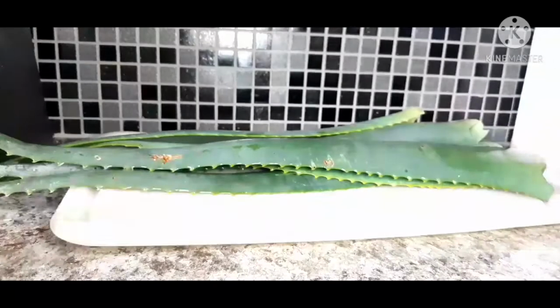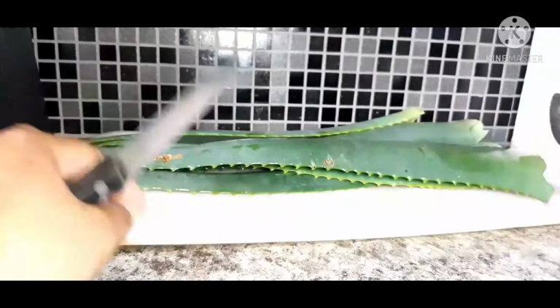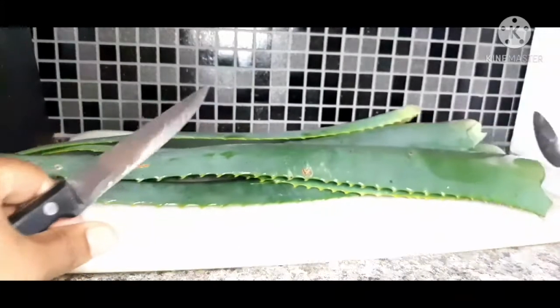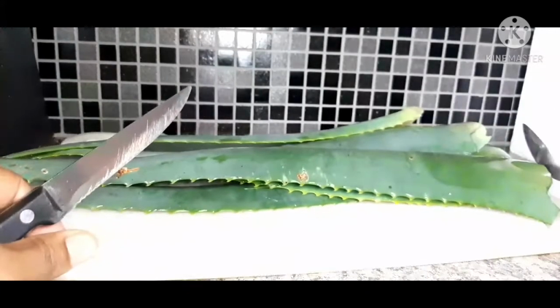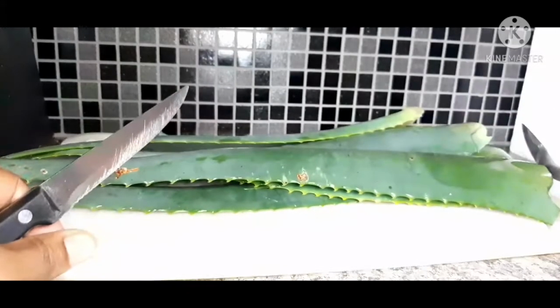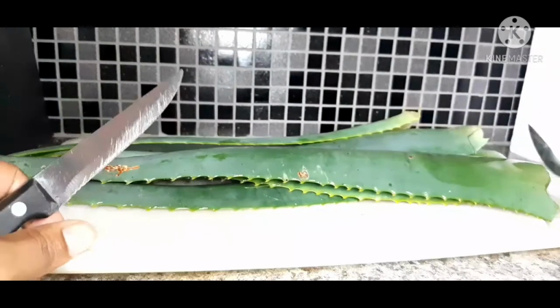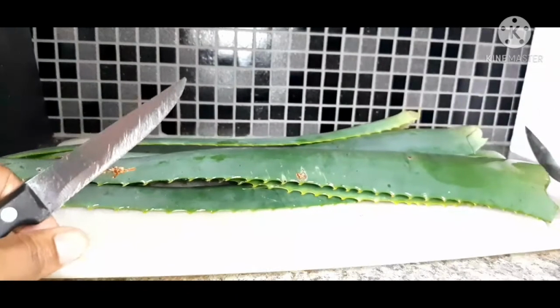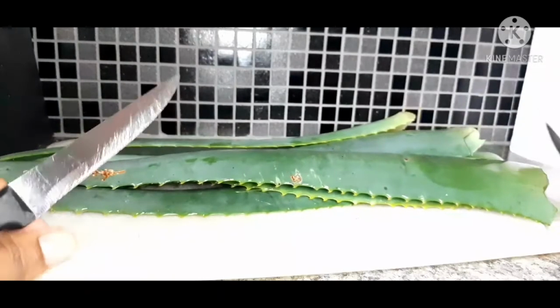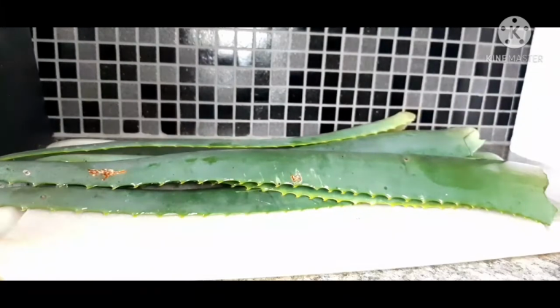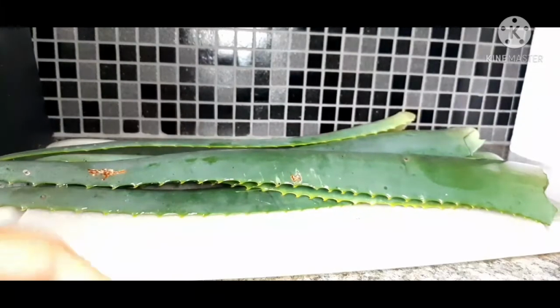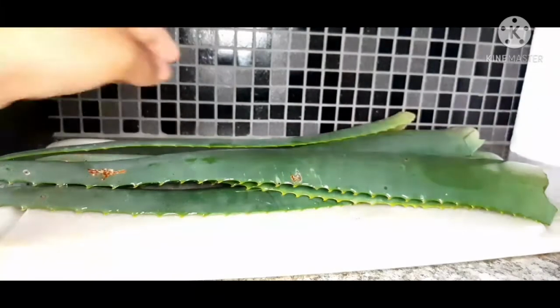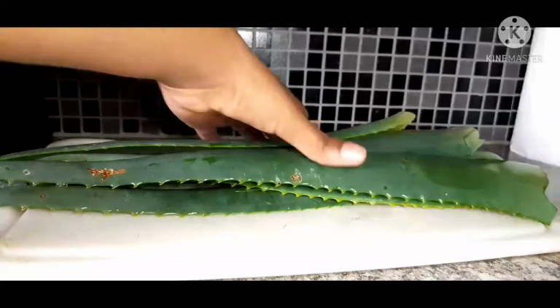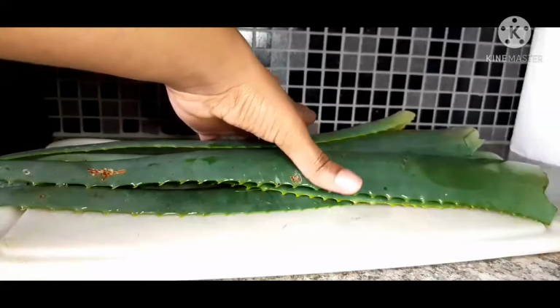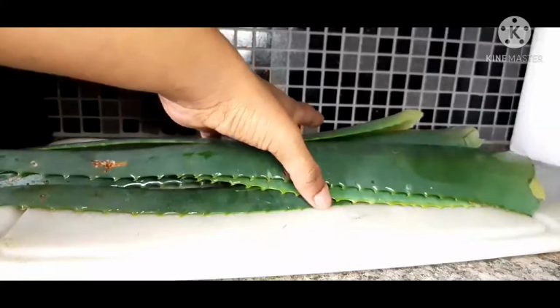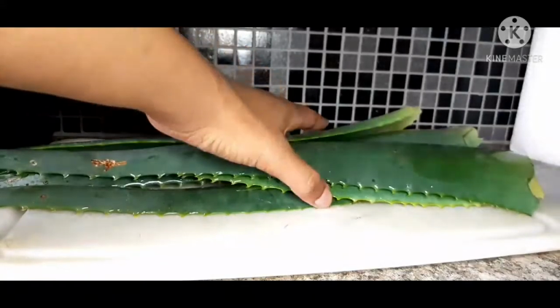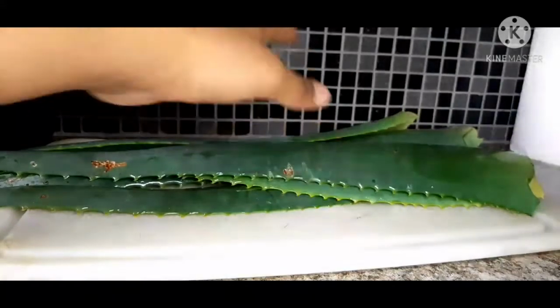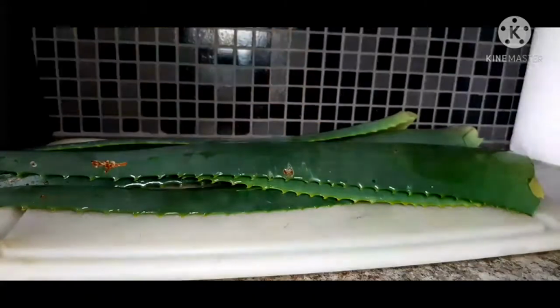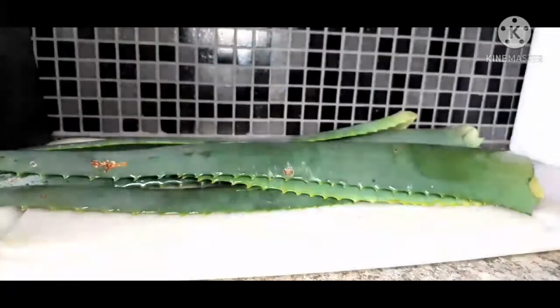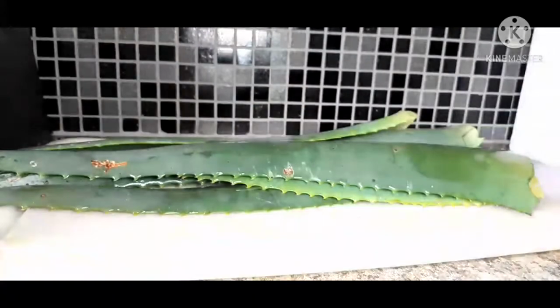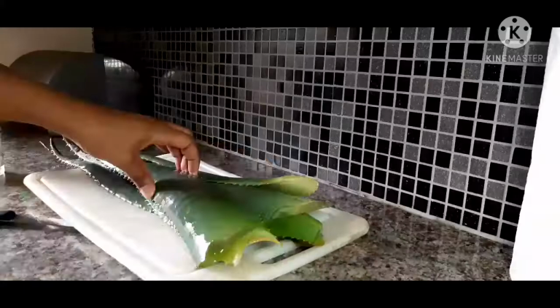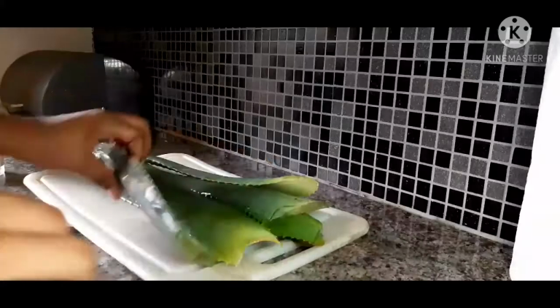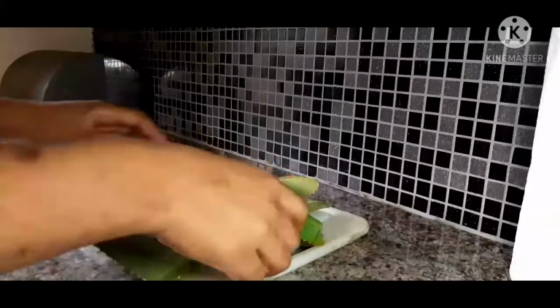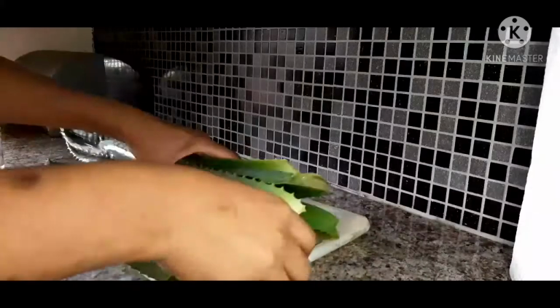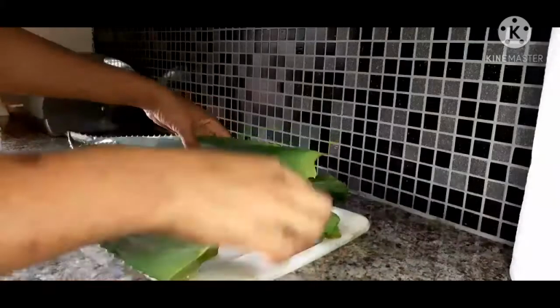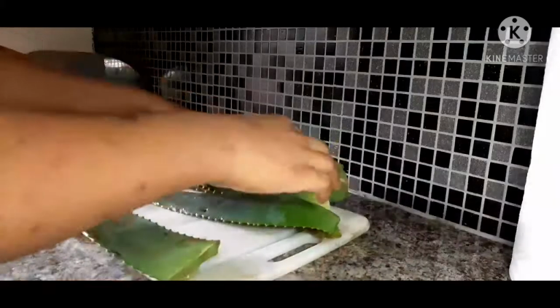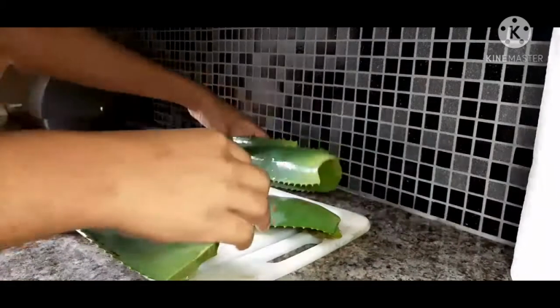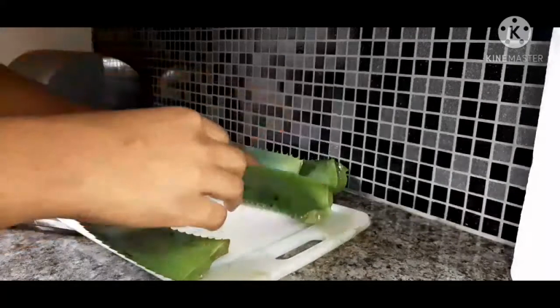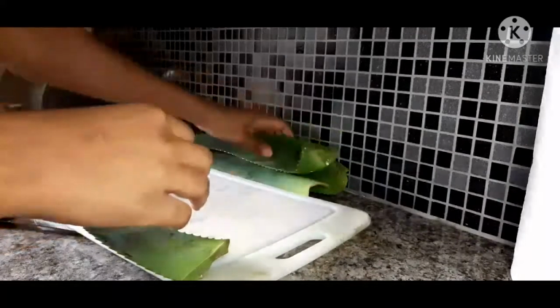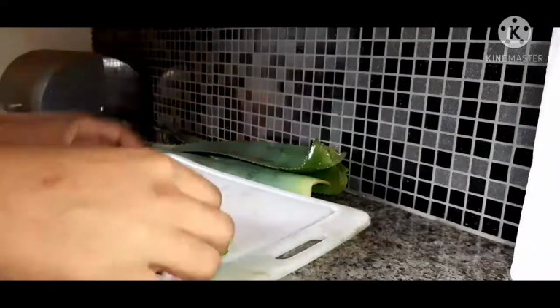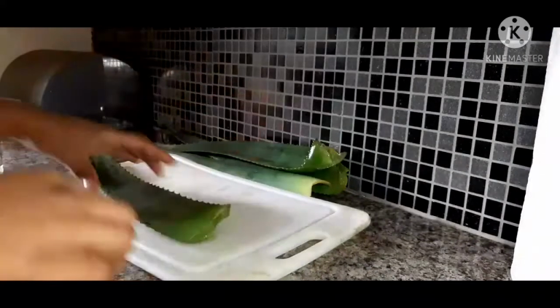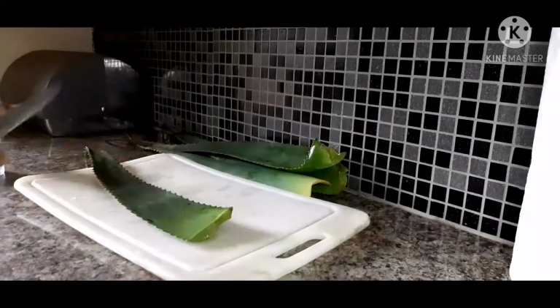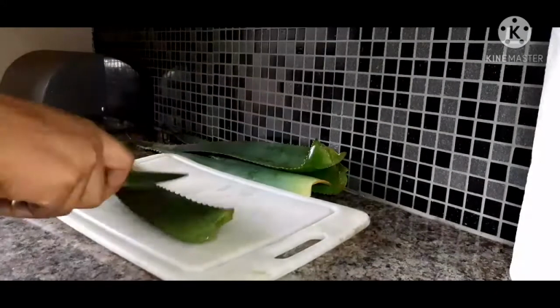As you can see, I start off by removing the sharp edges so that when I cut into my aloe vera it'll be easy to split it and to extract the gel. That just makes the process simpler.